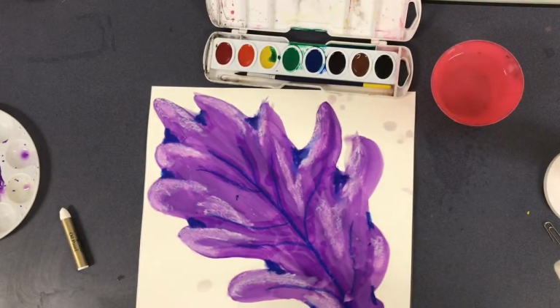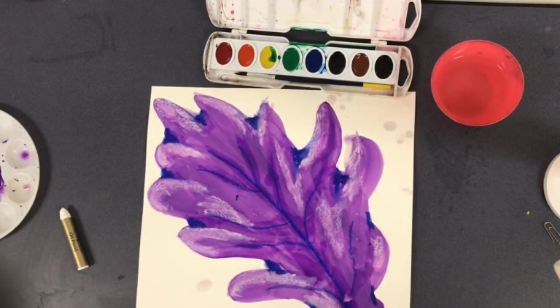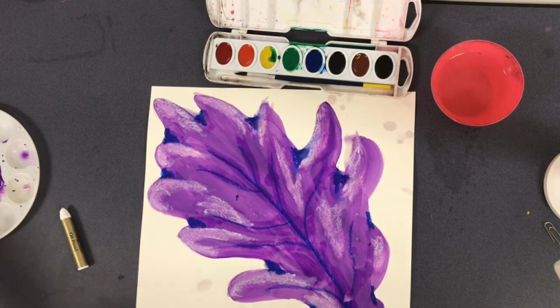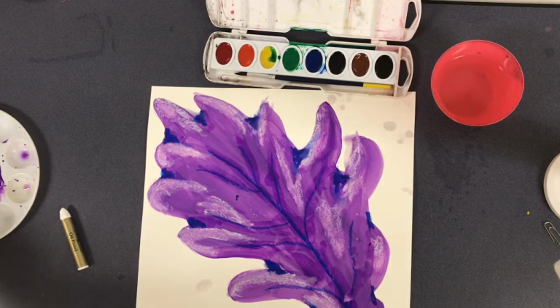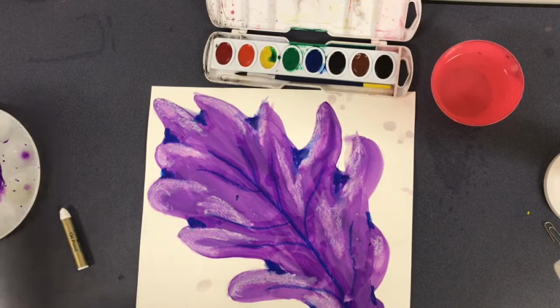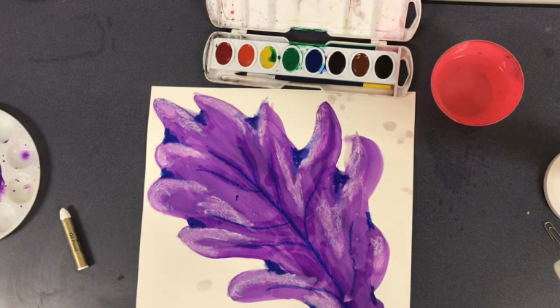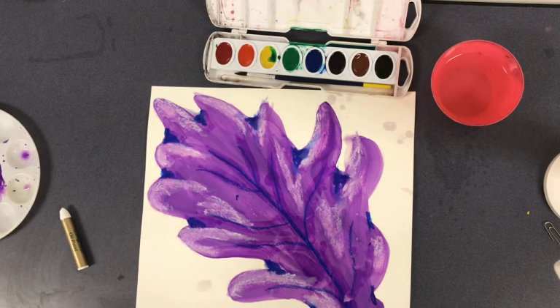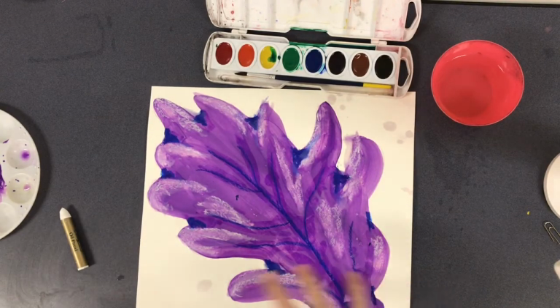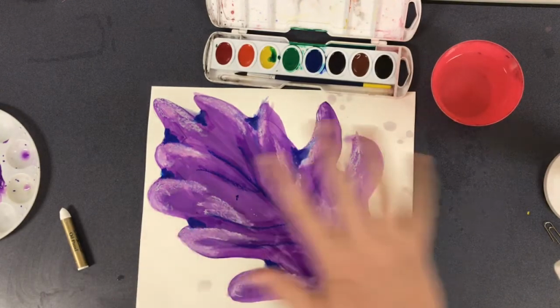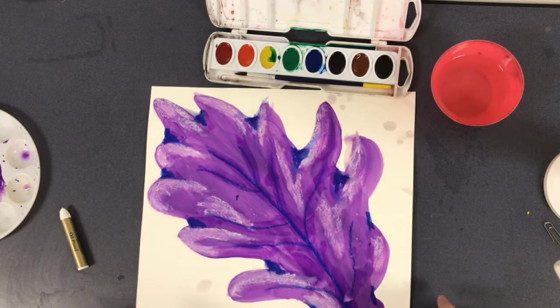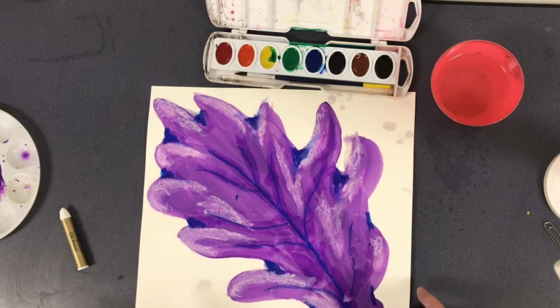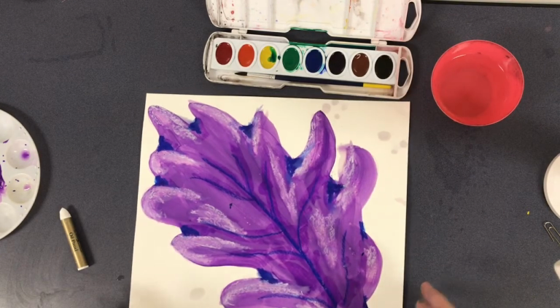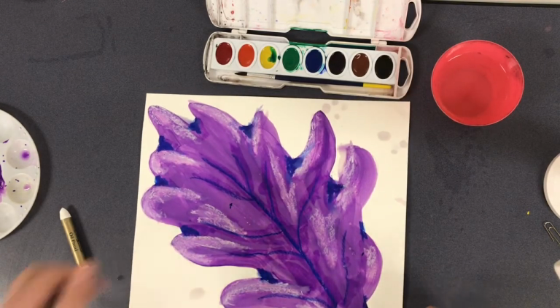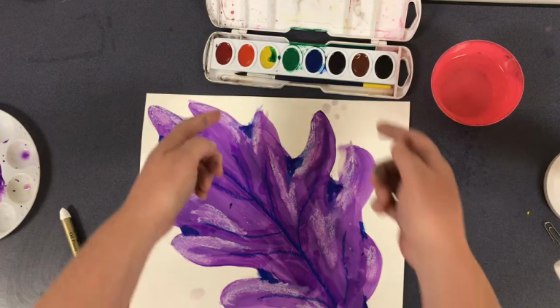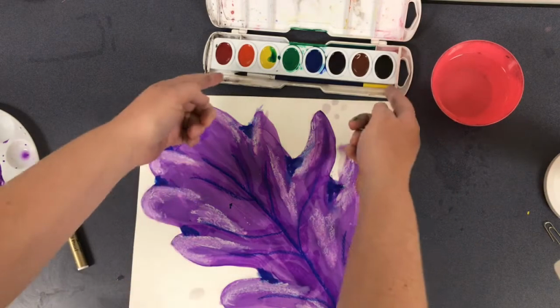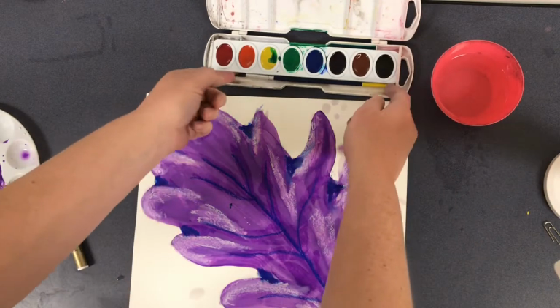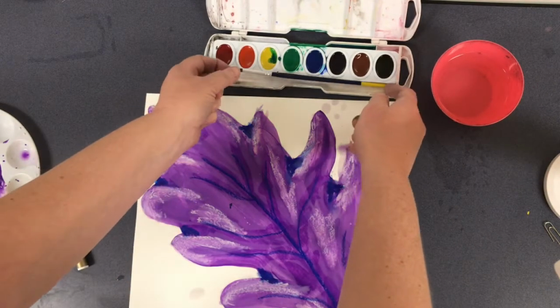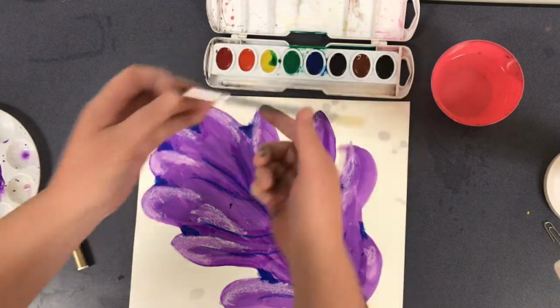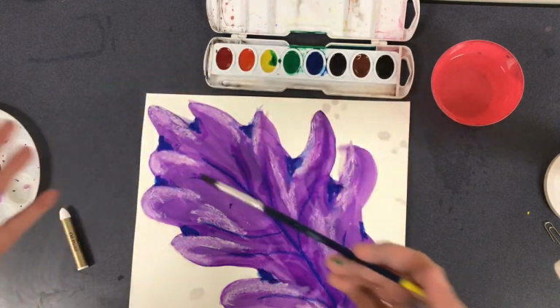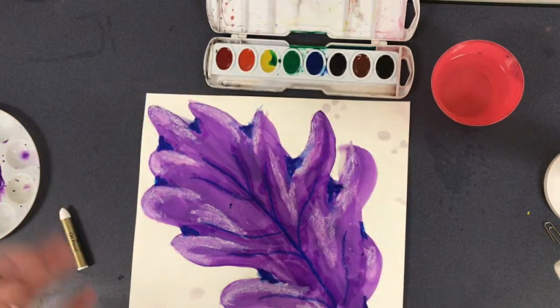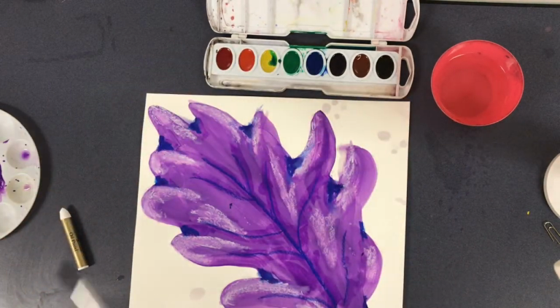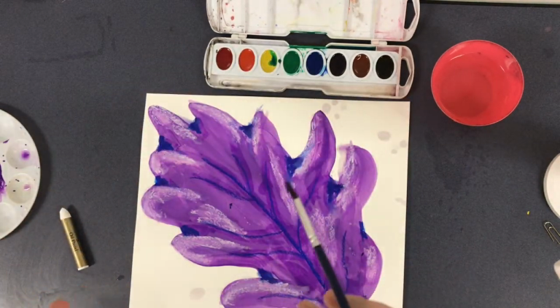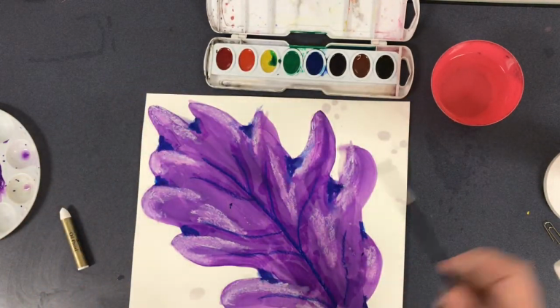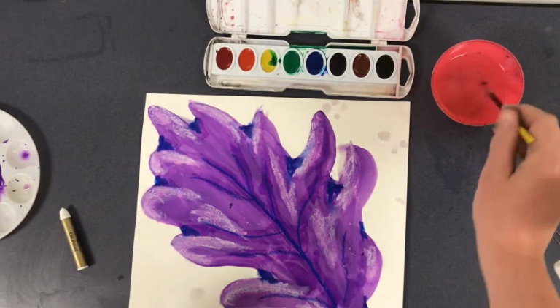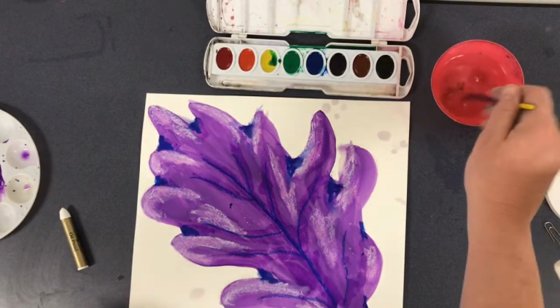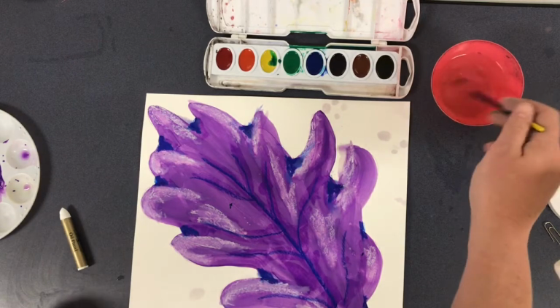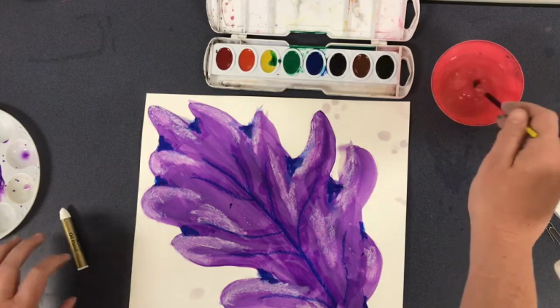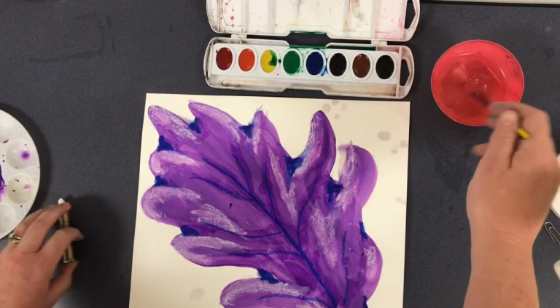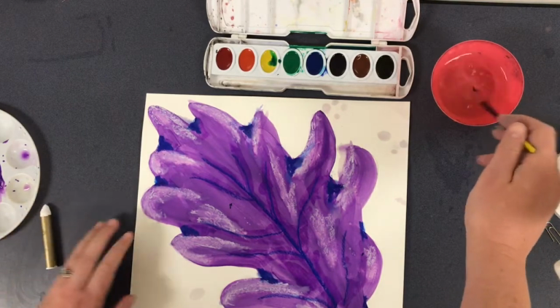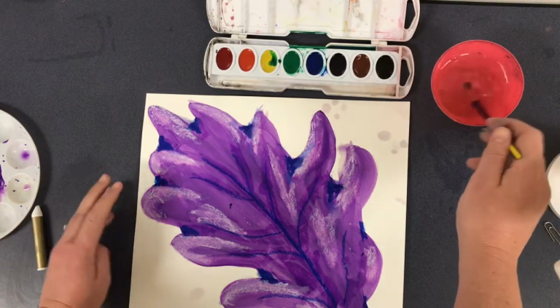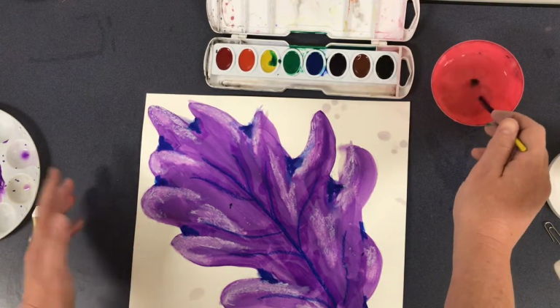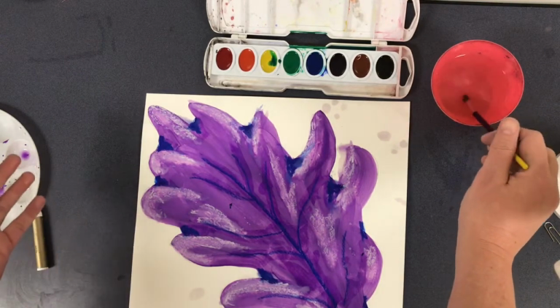For my background I am going to use a wet-on-wet technique. That is where we get the paper wet with water and then add watercolor over the top, just dropping it and letting it spread out naturally. I want to do purple and blue in the background.